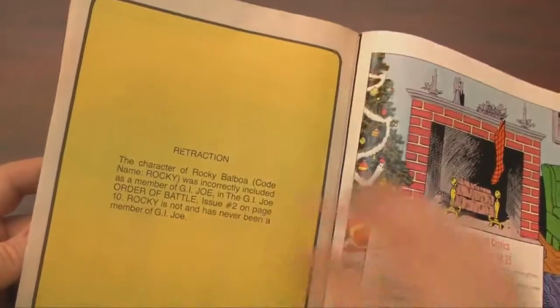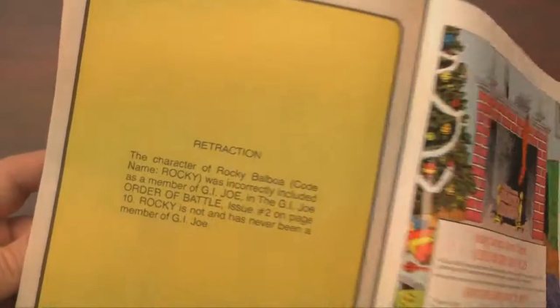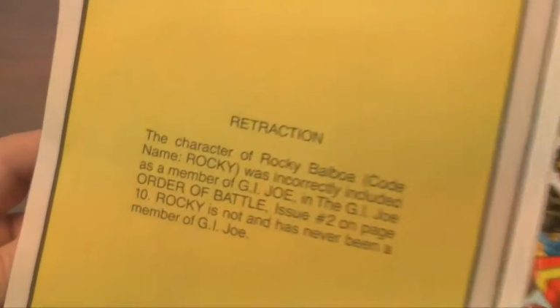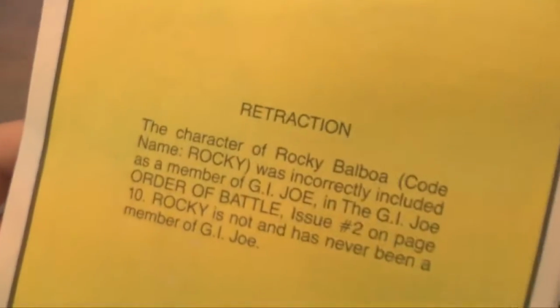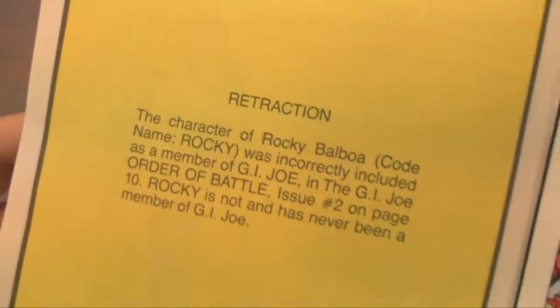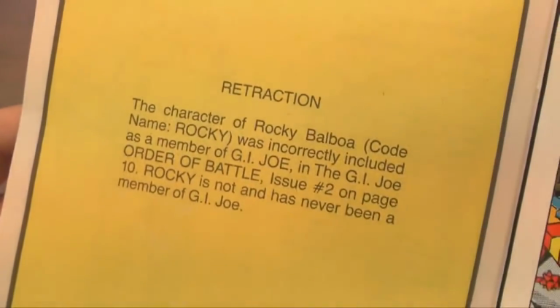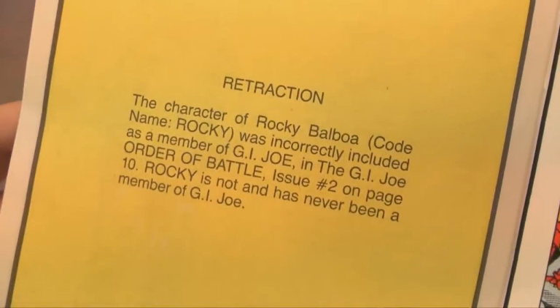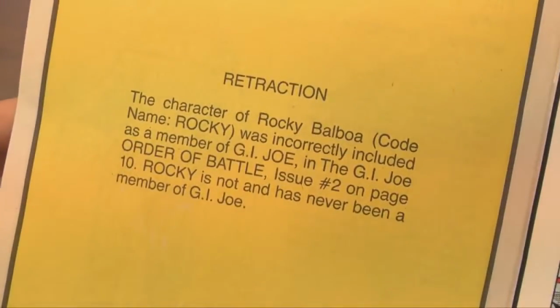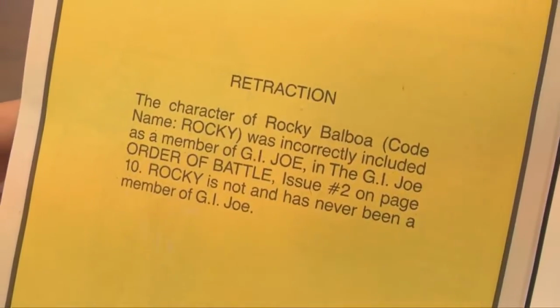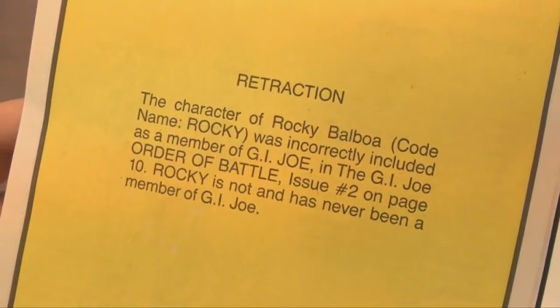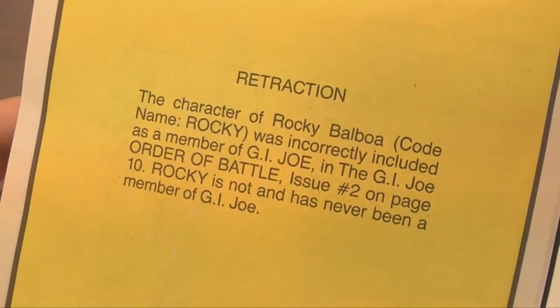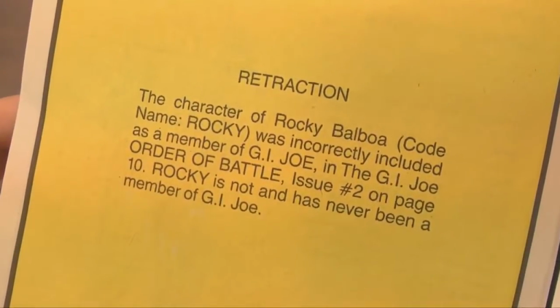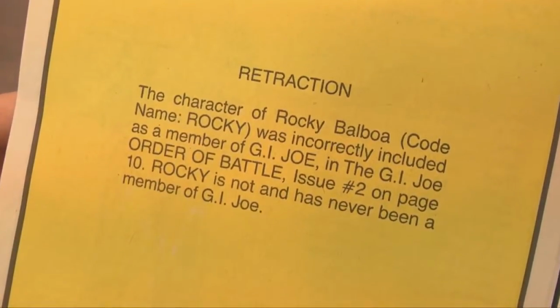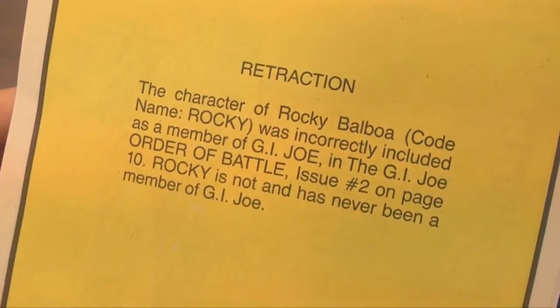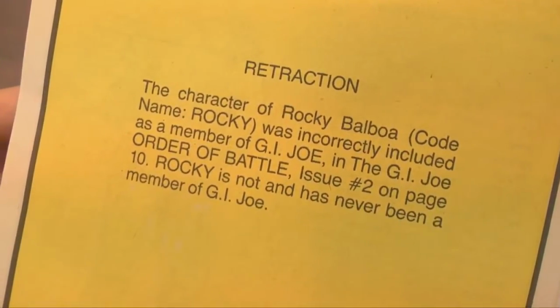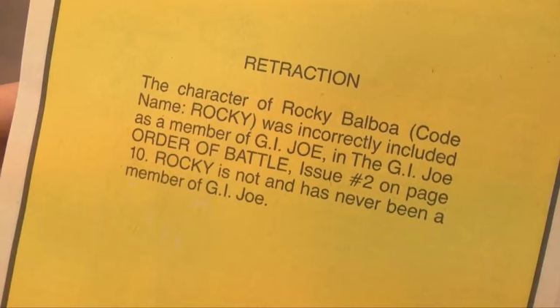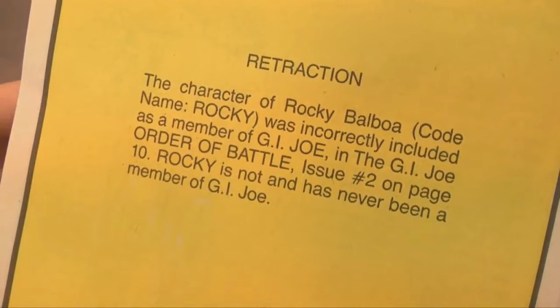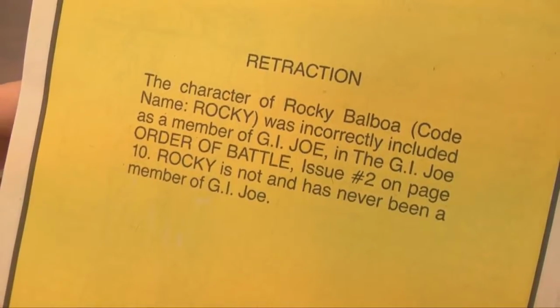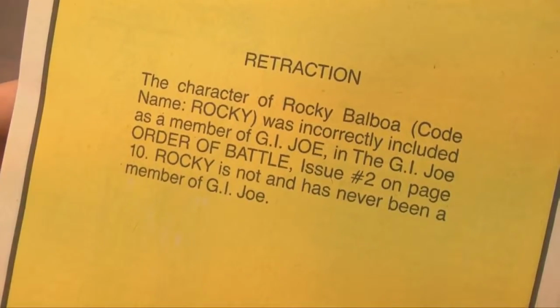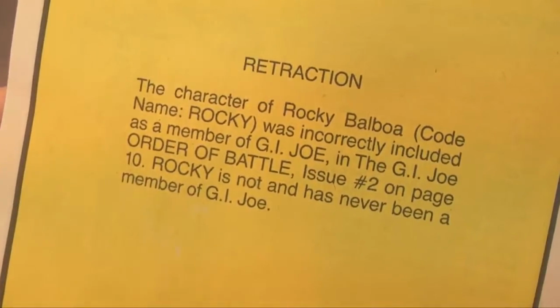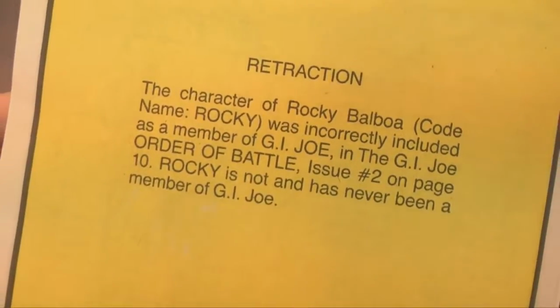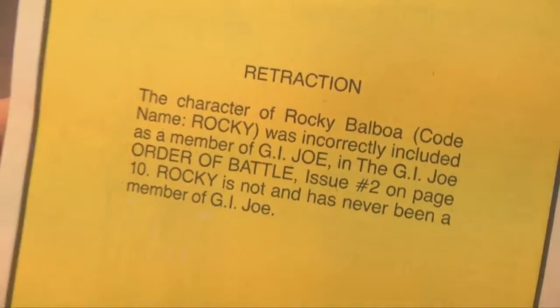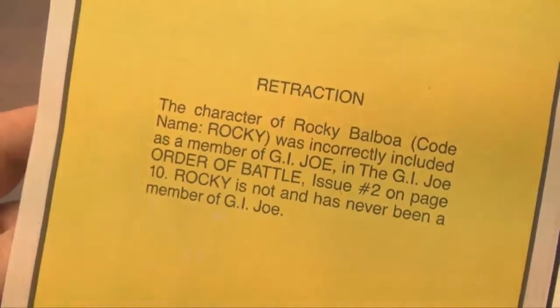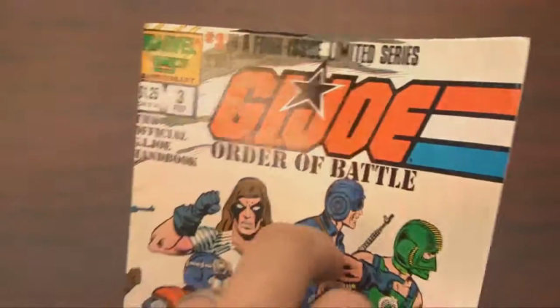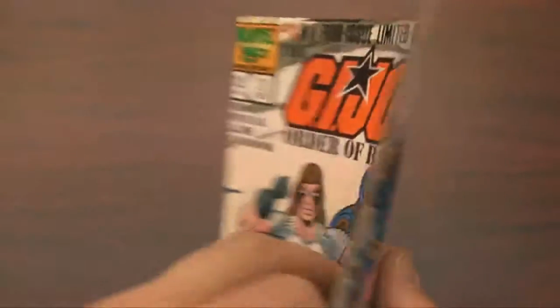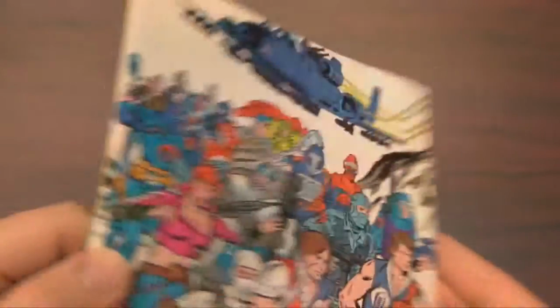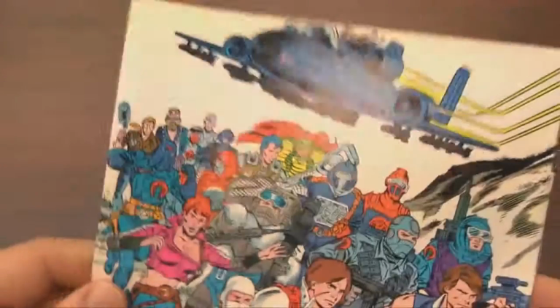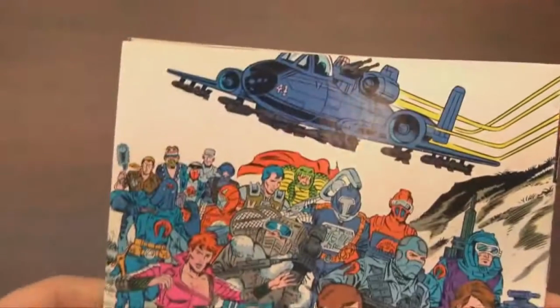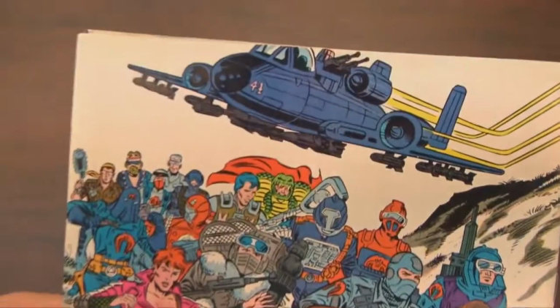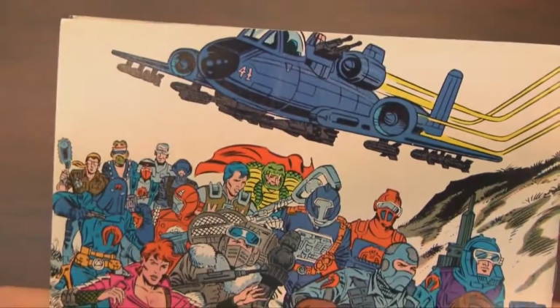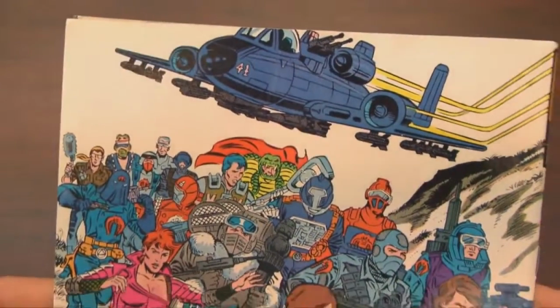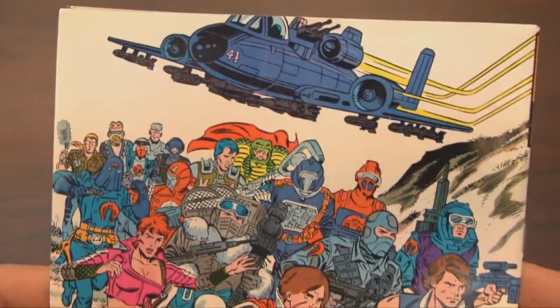Here's my favorite part of this issue — the retraction: Rocky Balboa was not a member of G.I. Joe in issue number two, but ALF most definitely is.